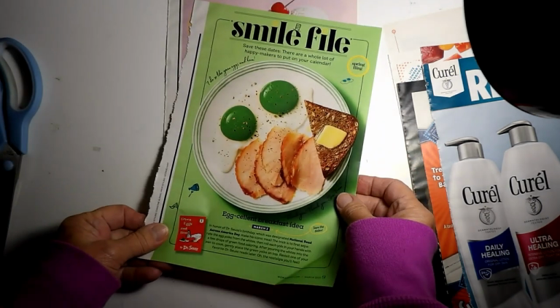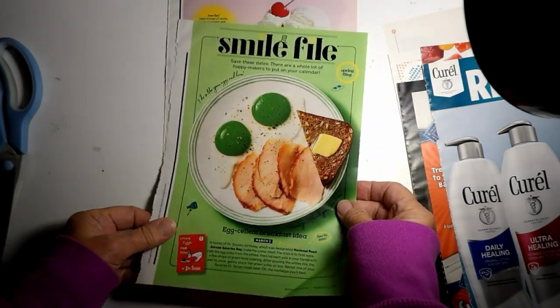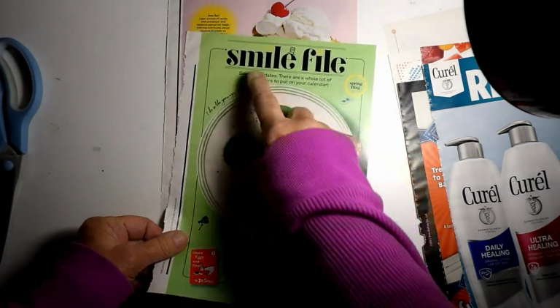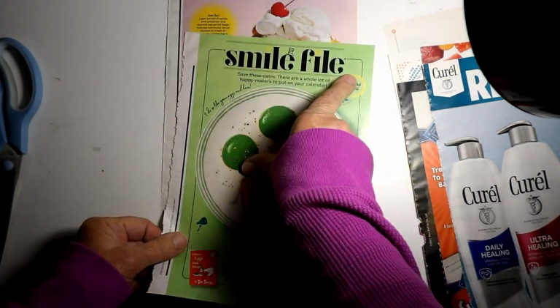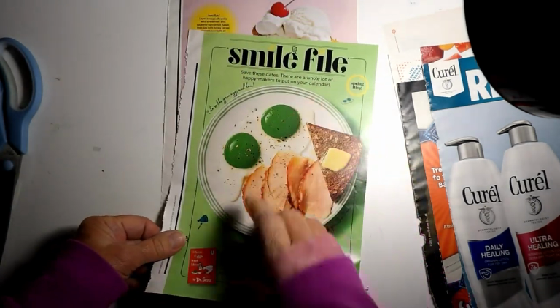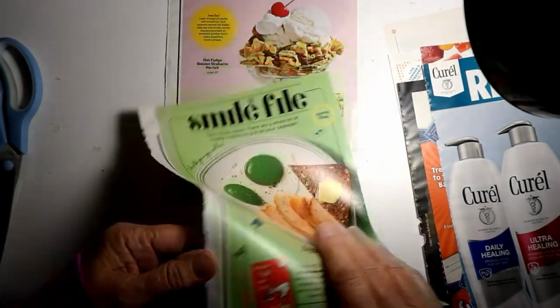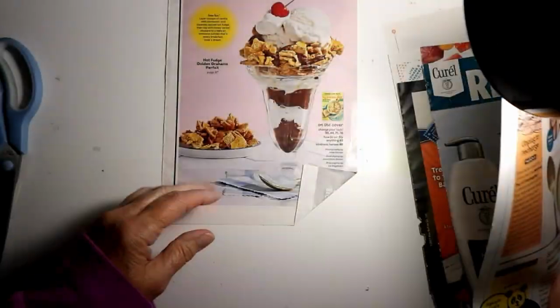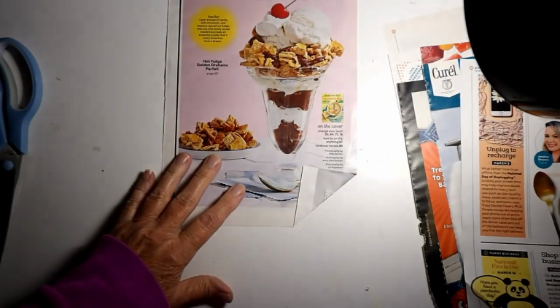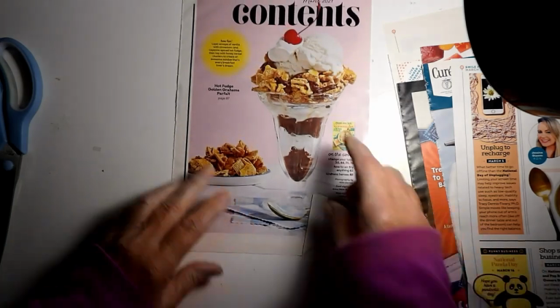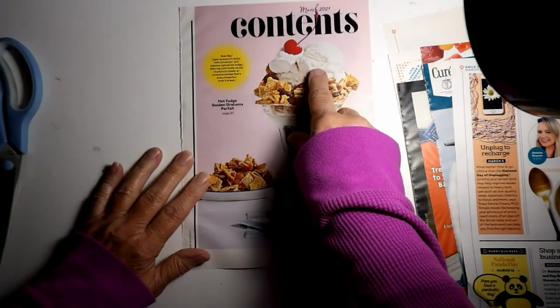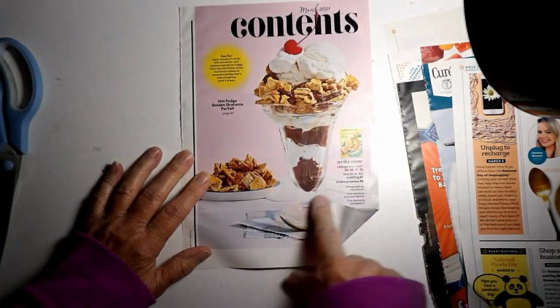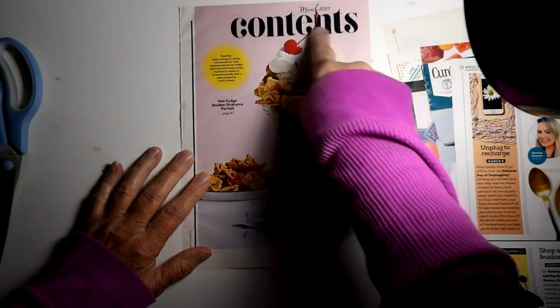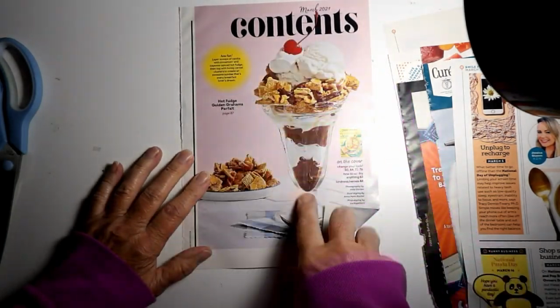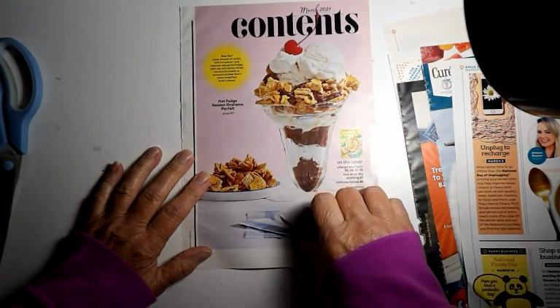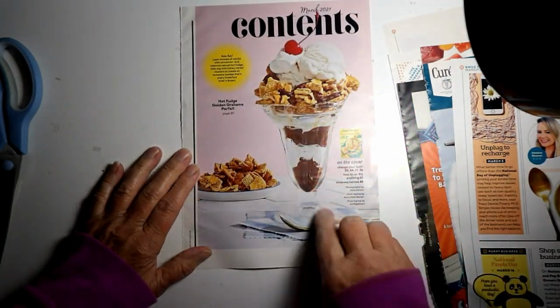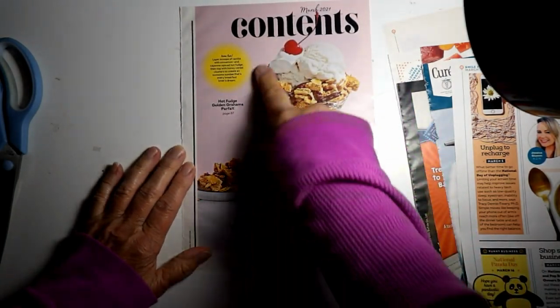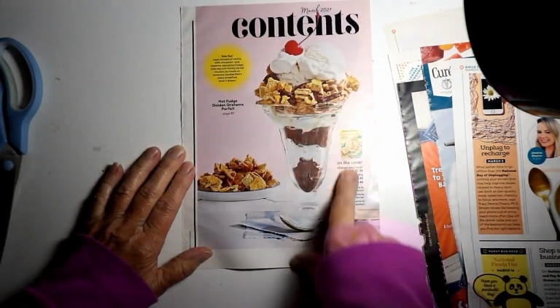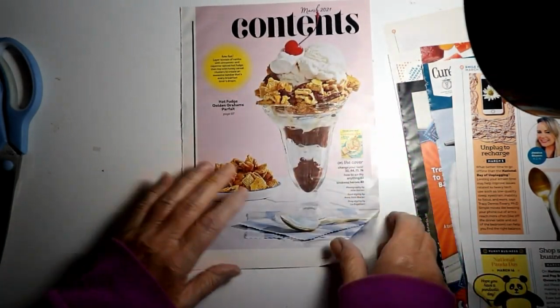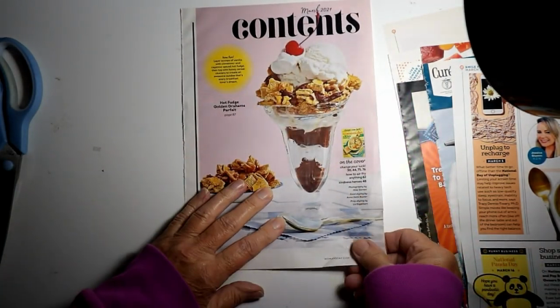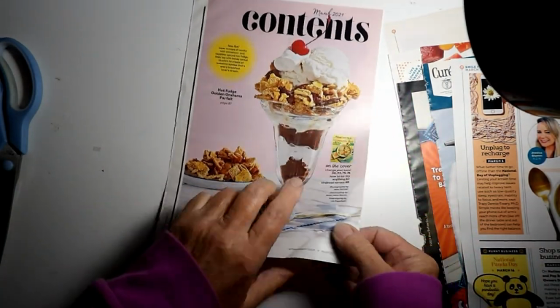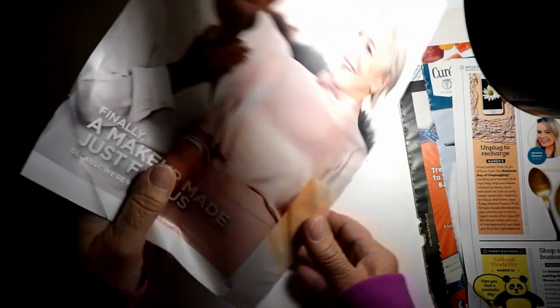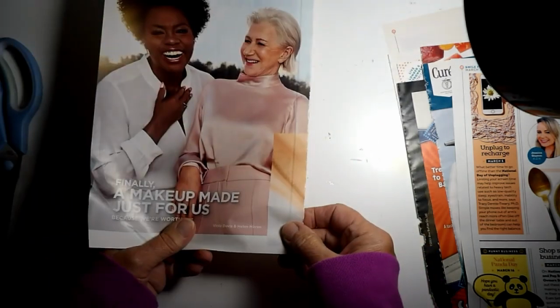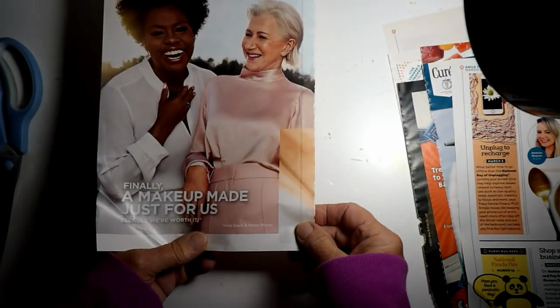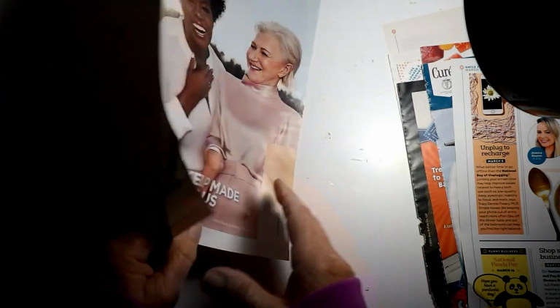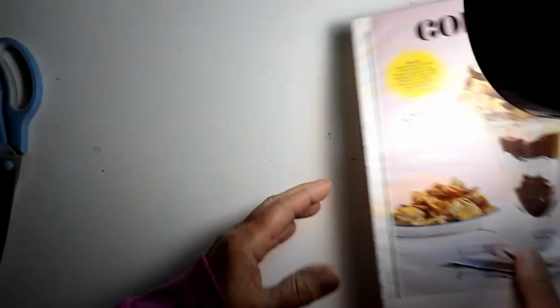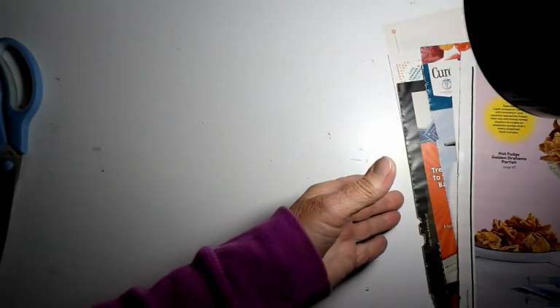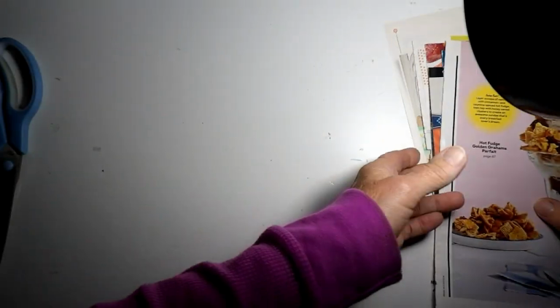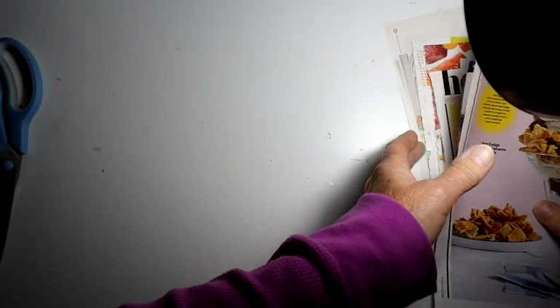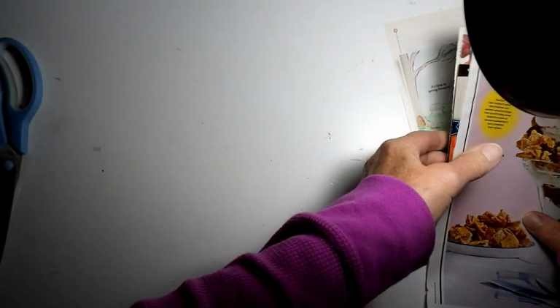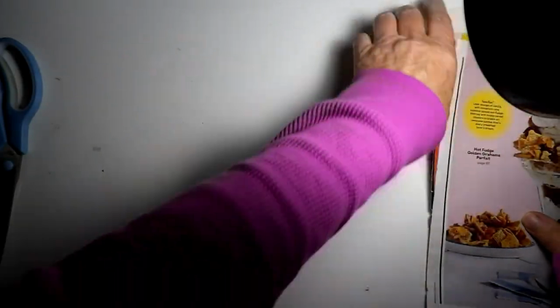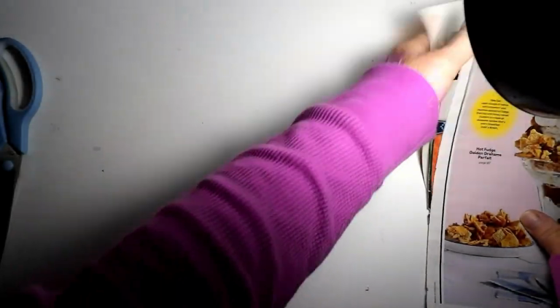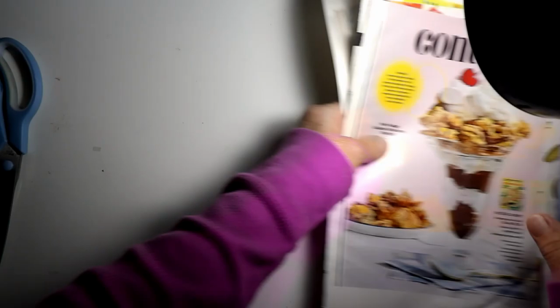And I was going to cut out this little bear right here, and I think that was it on this page. I might cut out Smile File. And then I was just going to cut out the big sundae there. And that's it. So I'm going to get those cut out, and then I'll show you what I did.